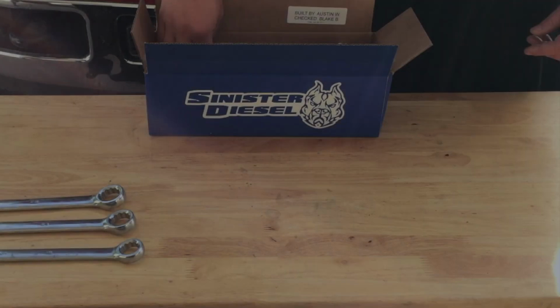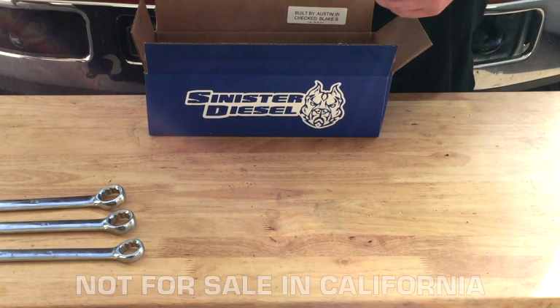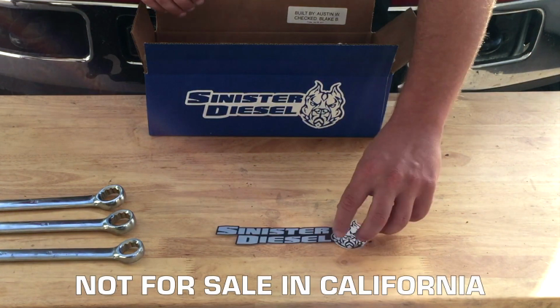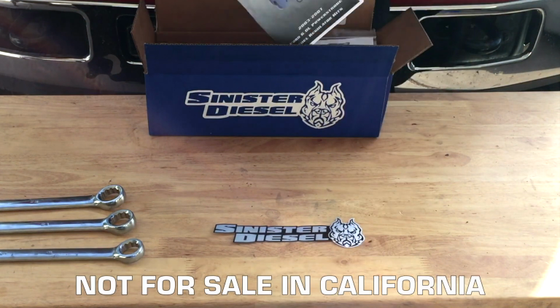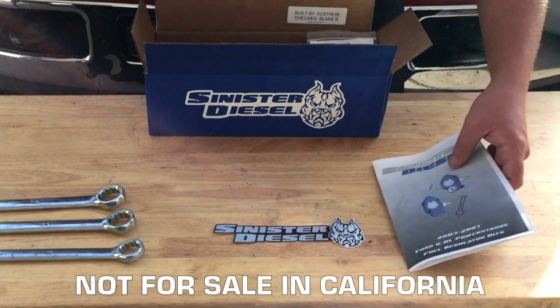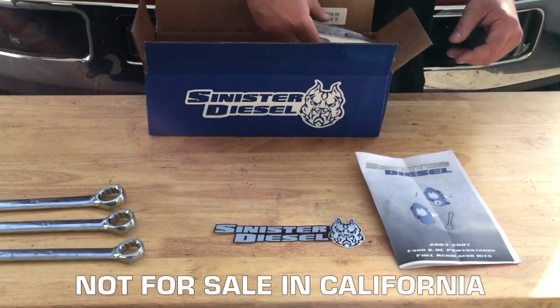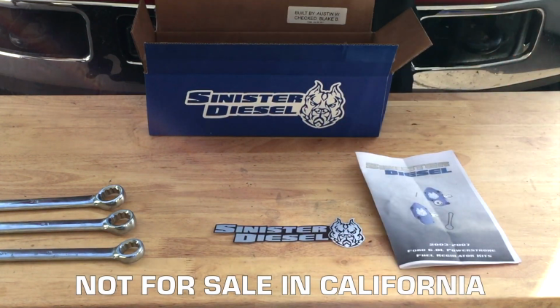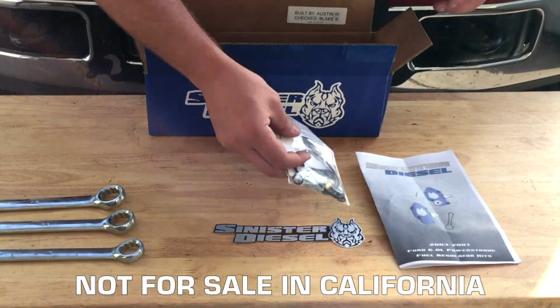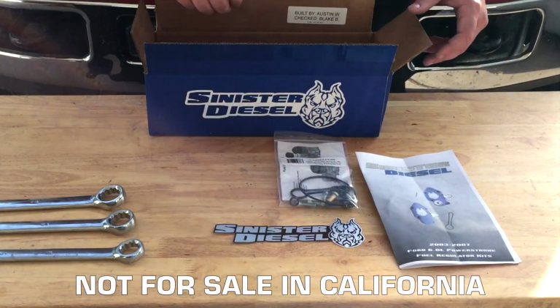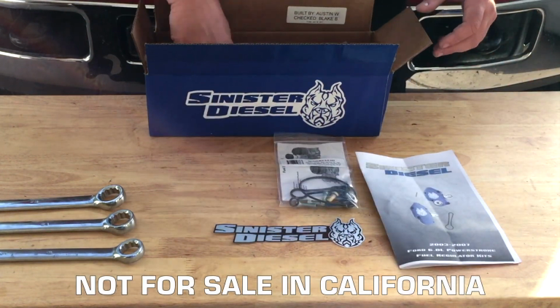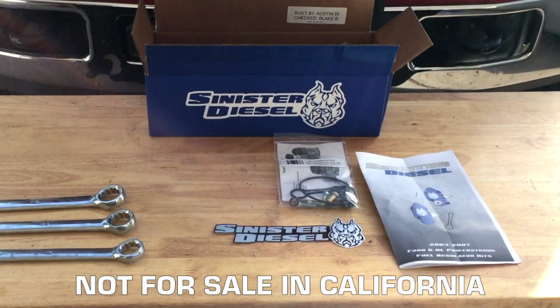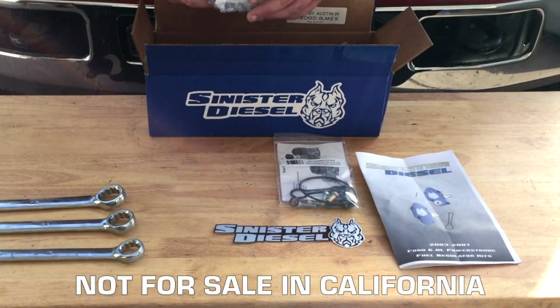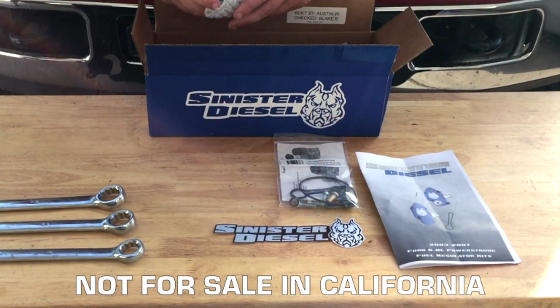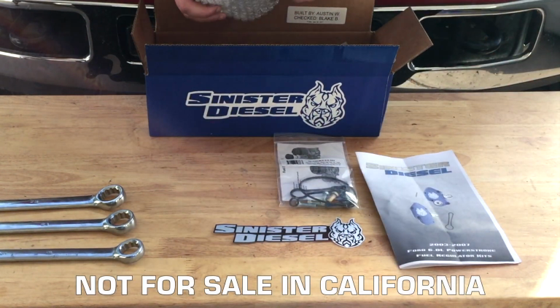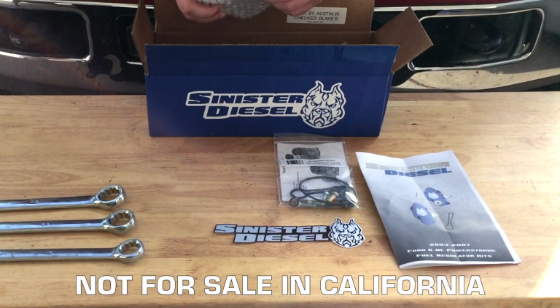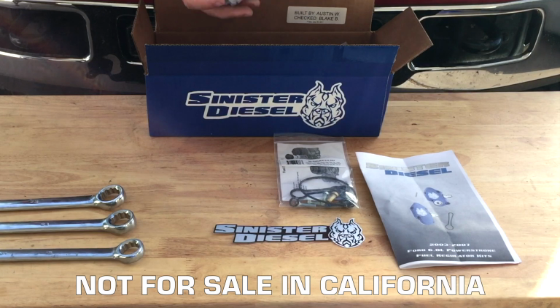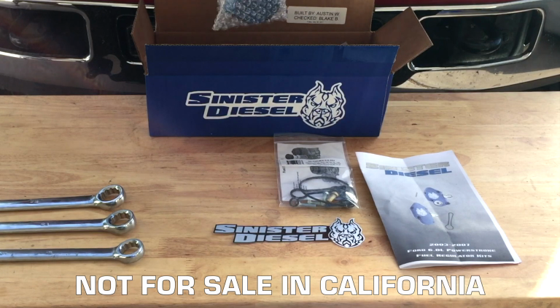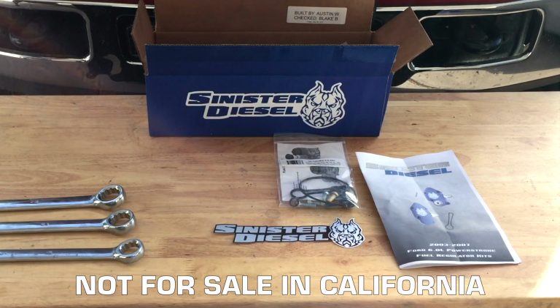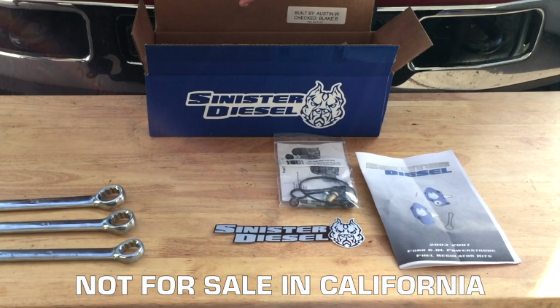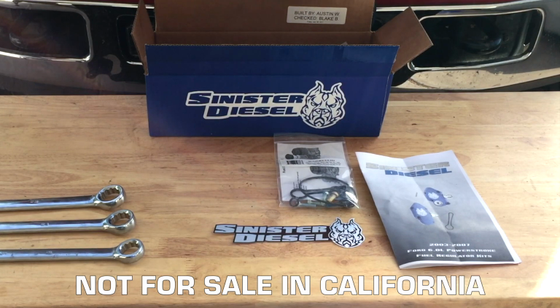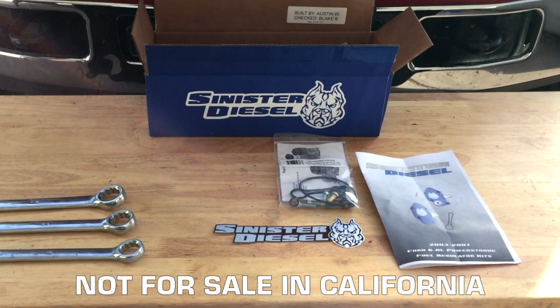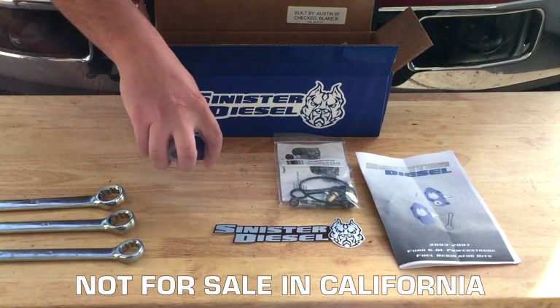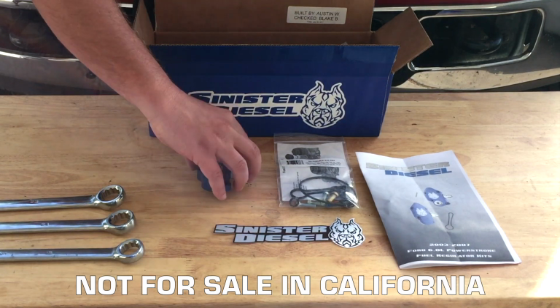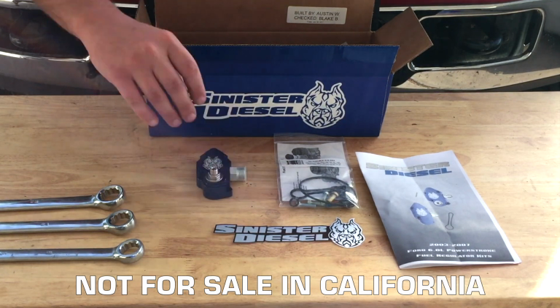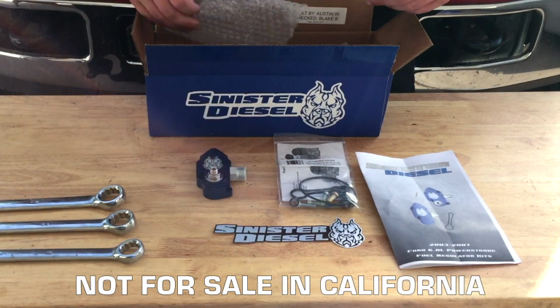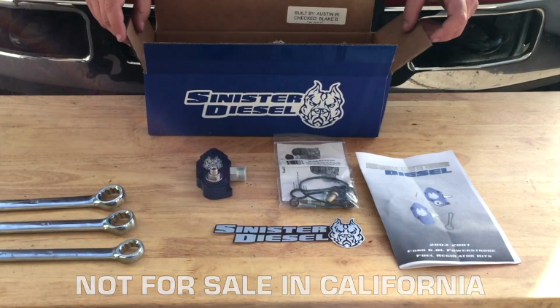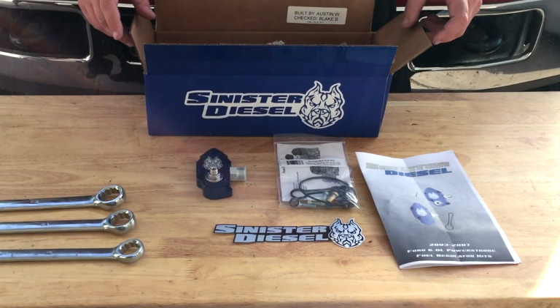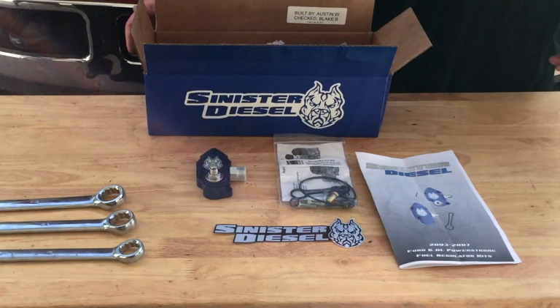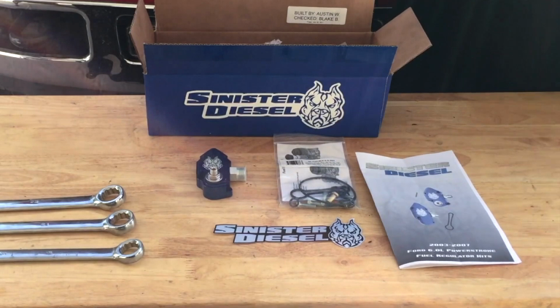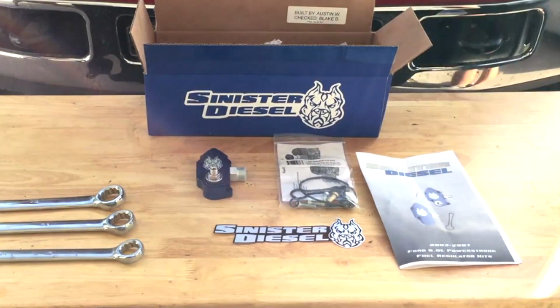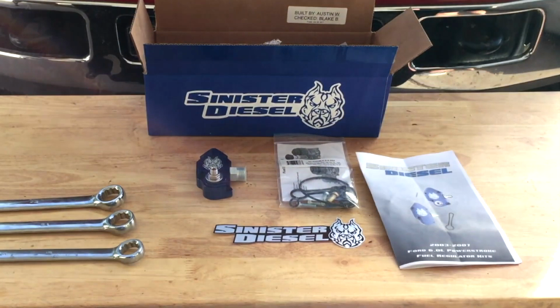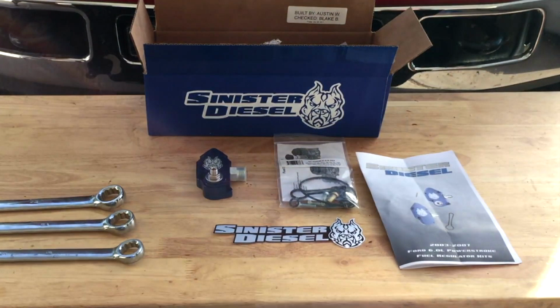In the box you will have the Sinister Diesel sticker, instructions, new hardware kit with O-rings, the blue spring, the new plunger, and the Sinister Diesel fuel regulator block.